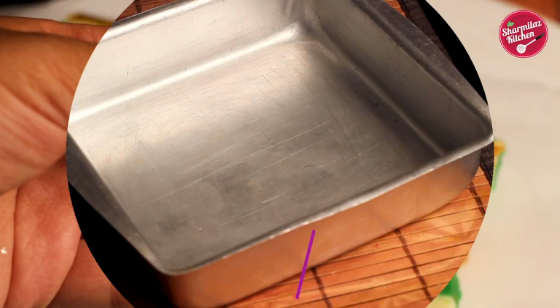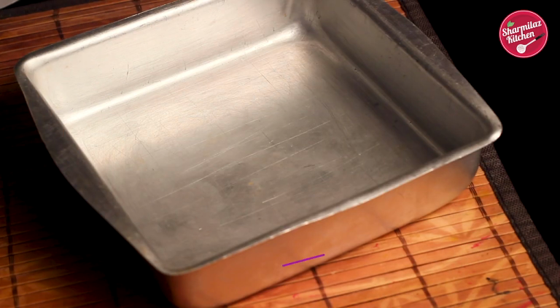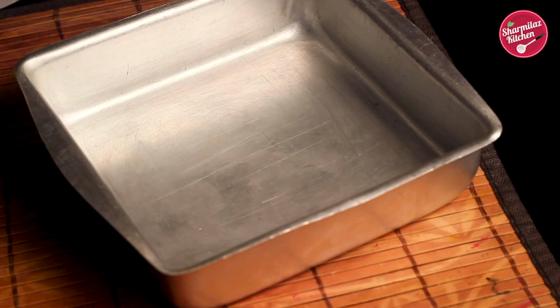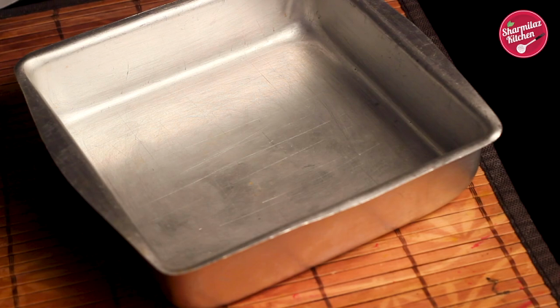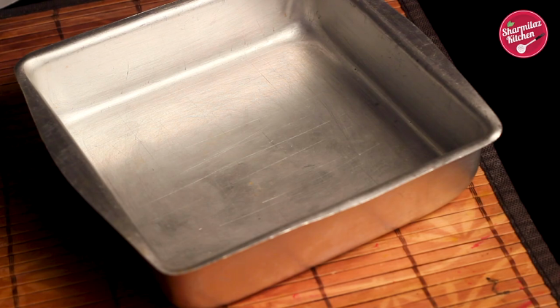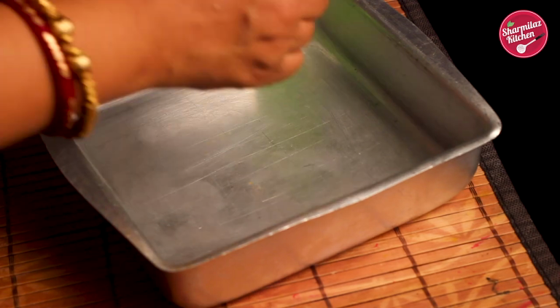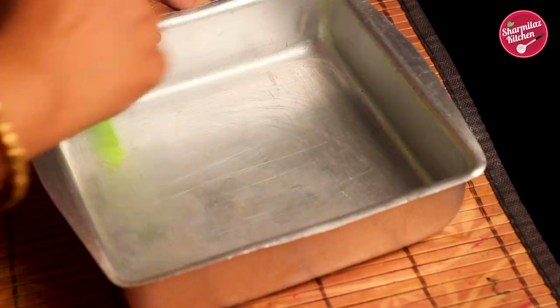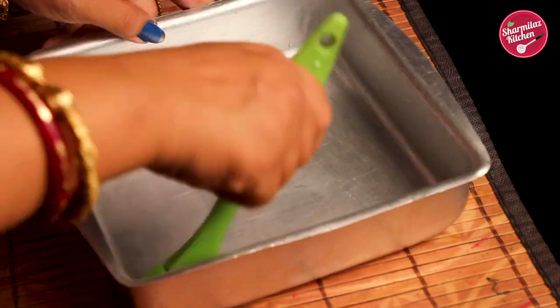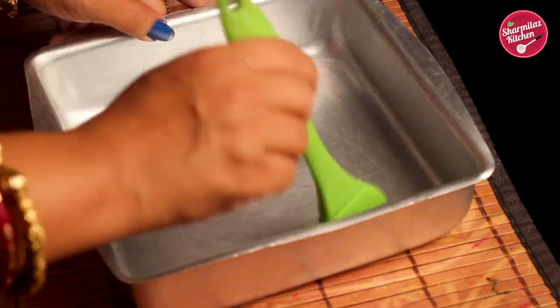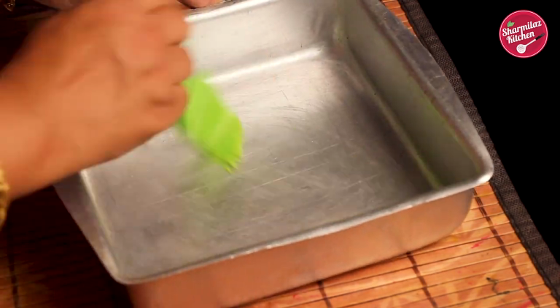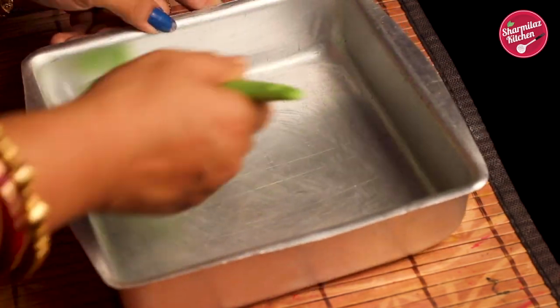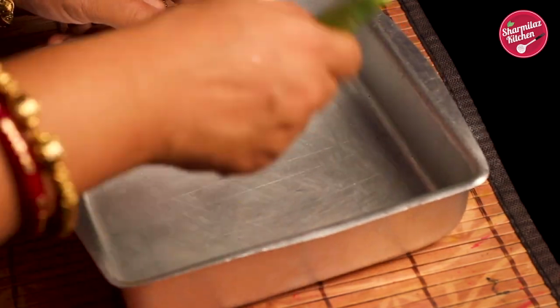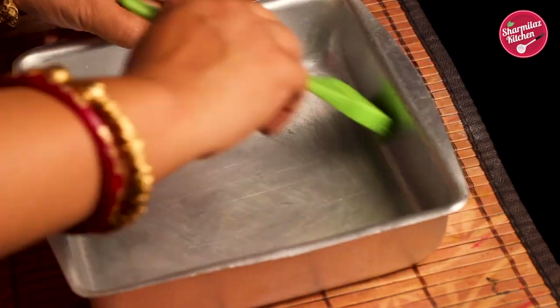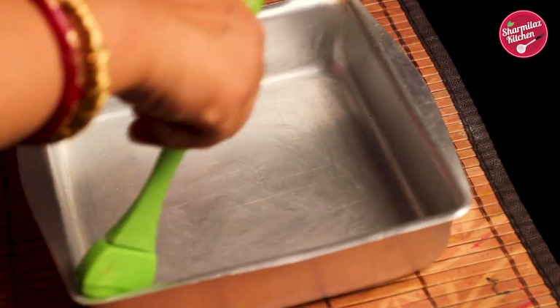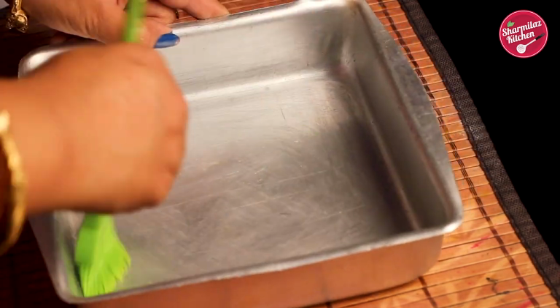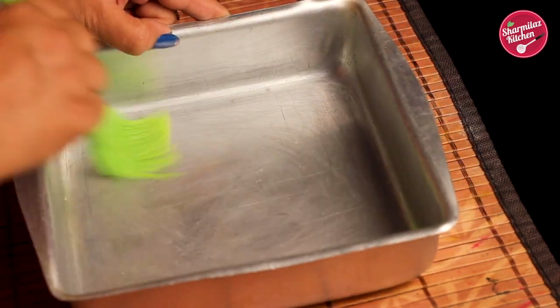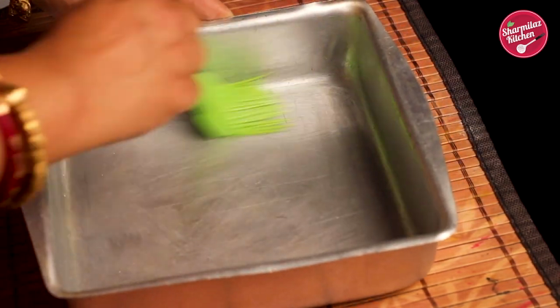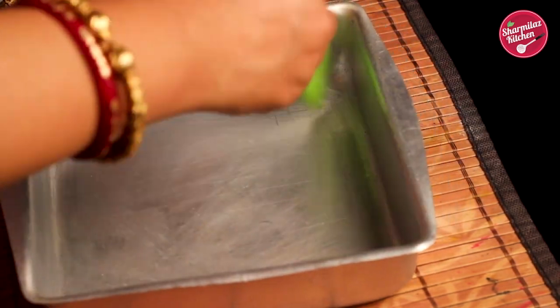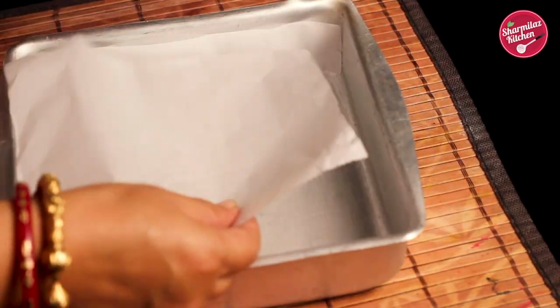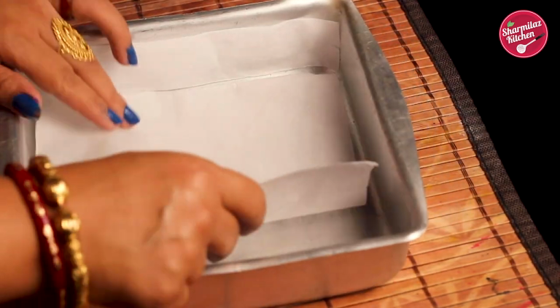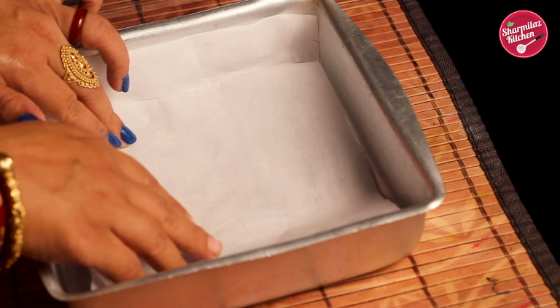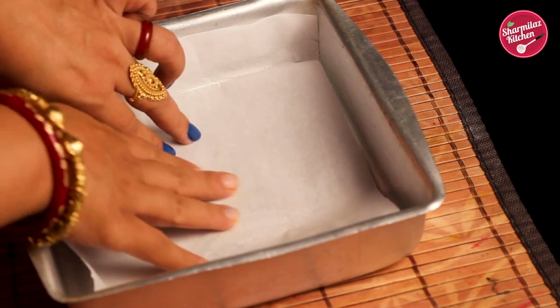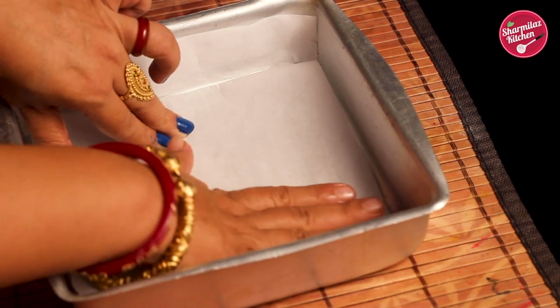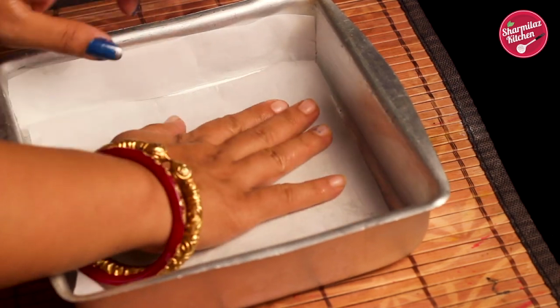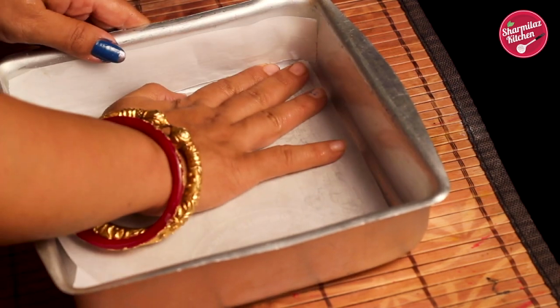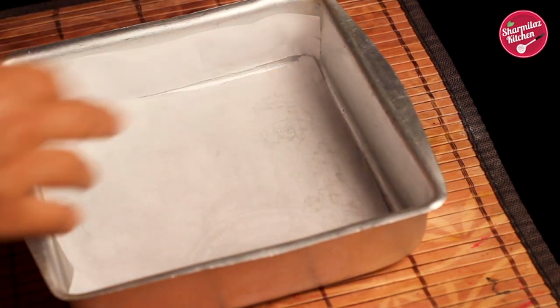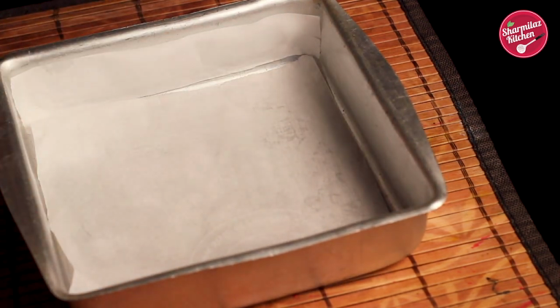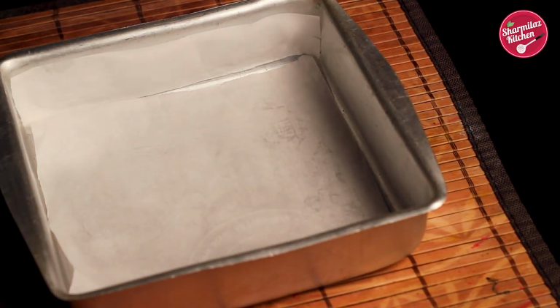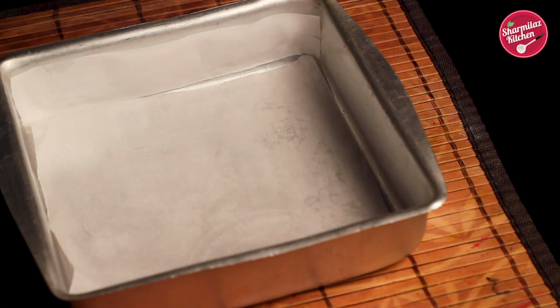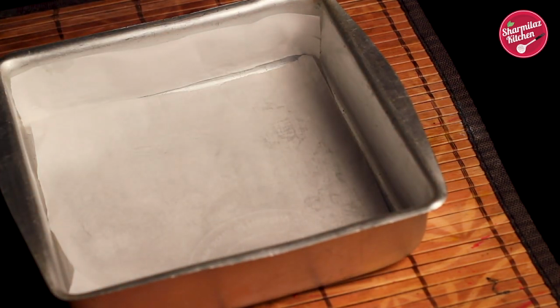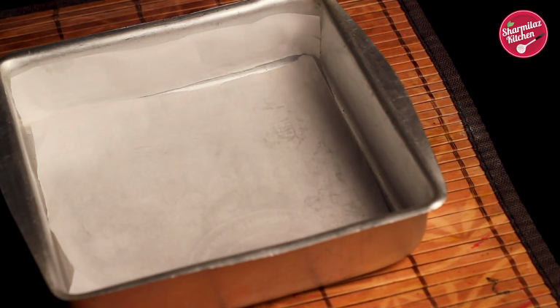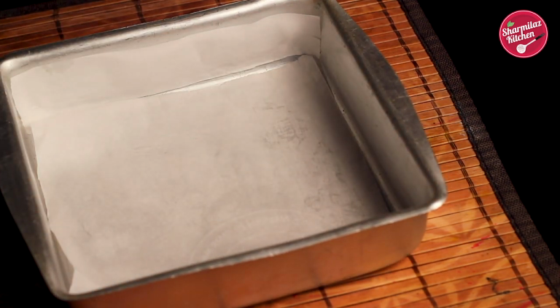To make the recipe, first line a baking tray or baking plate with baking paper. If you don't have baking paper or parchment paper, just grease the plate.